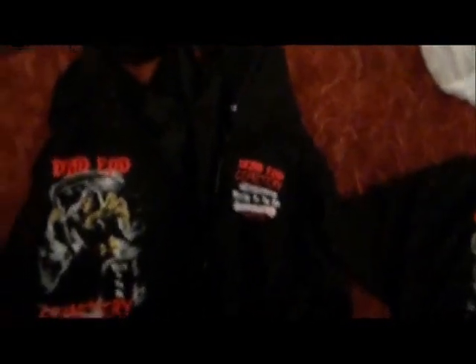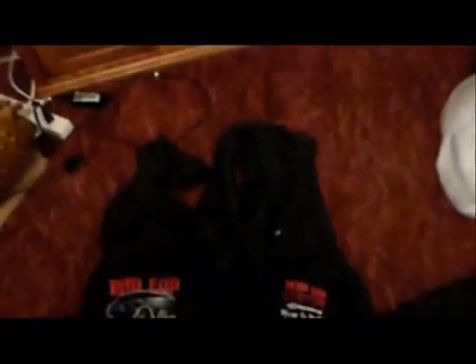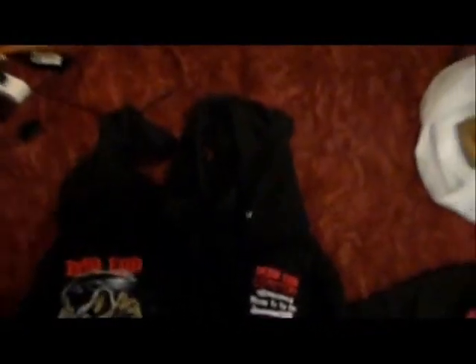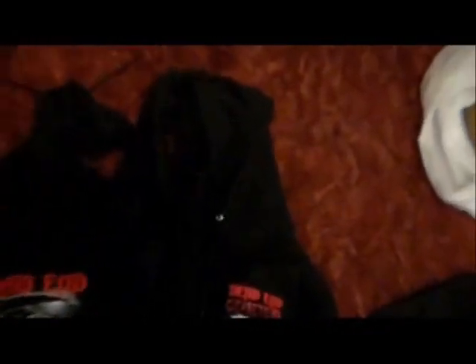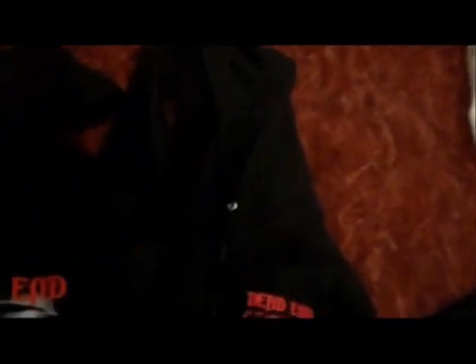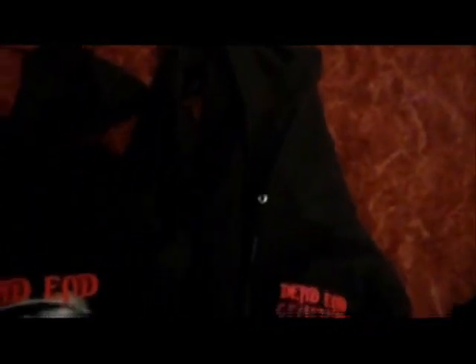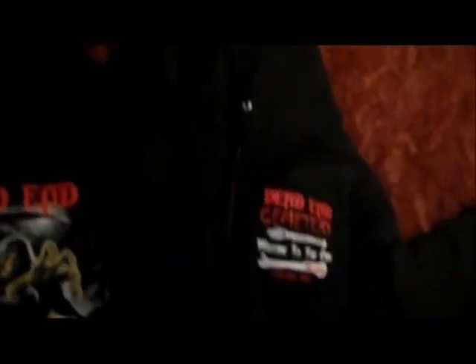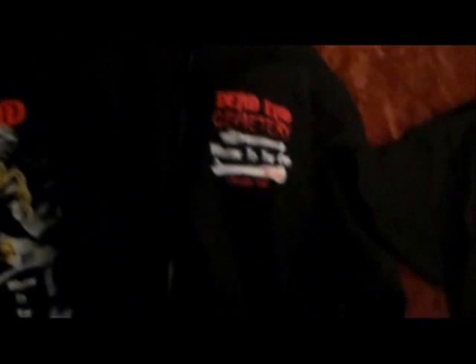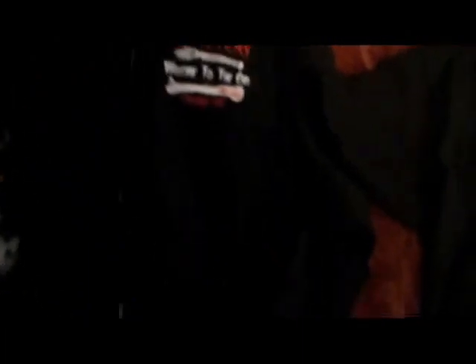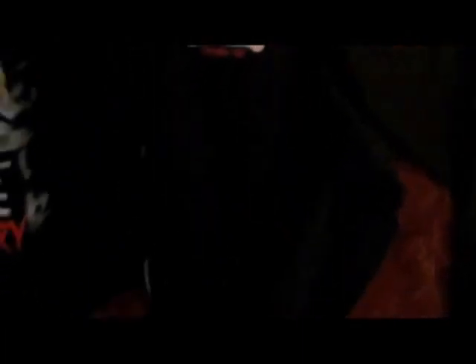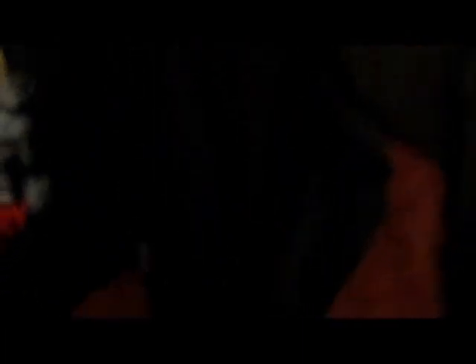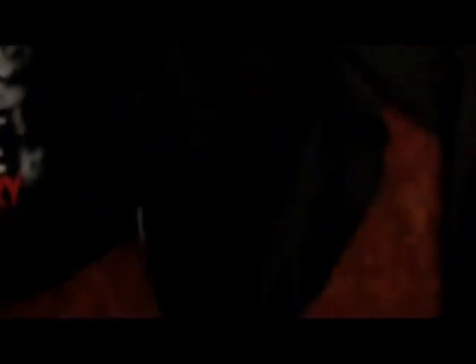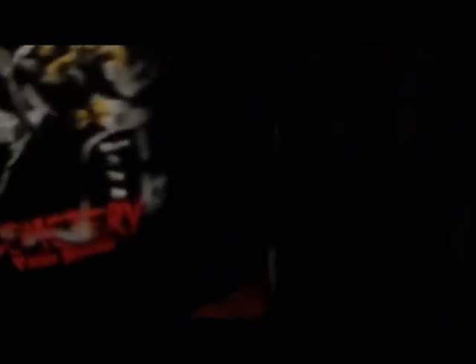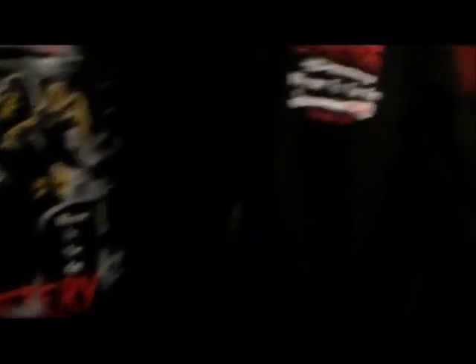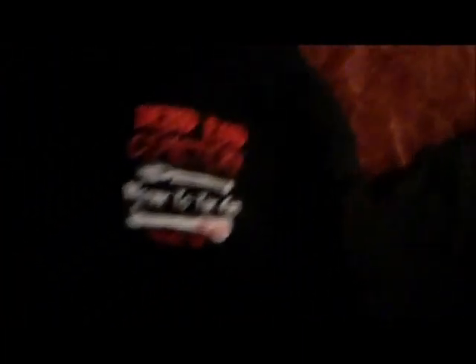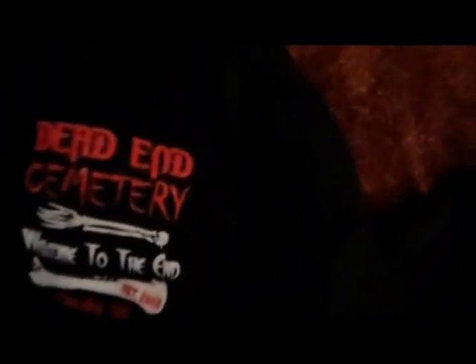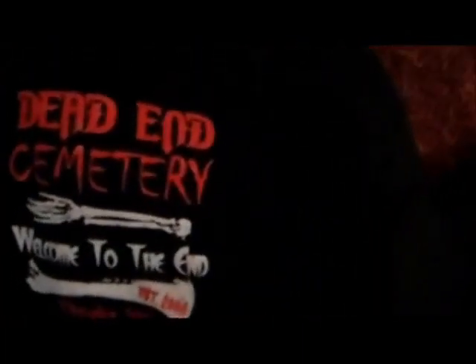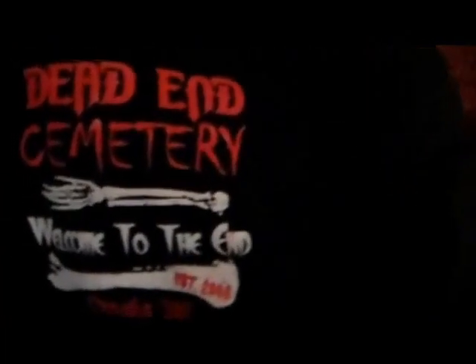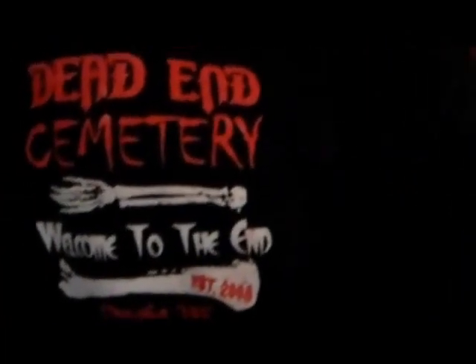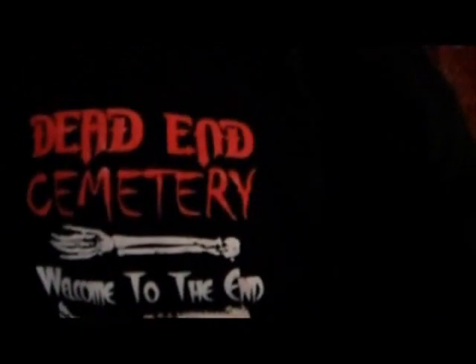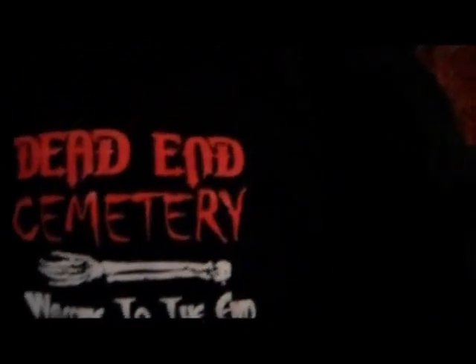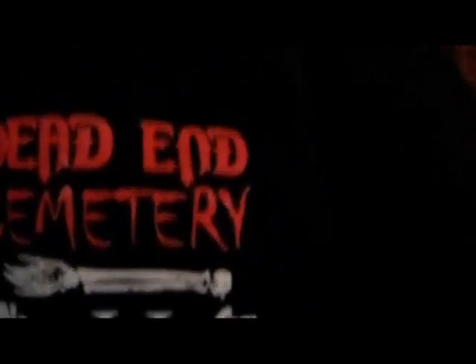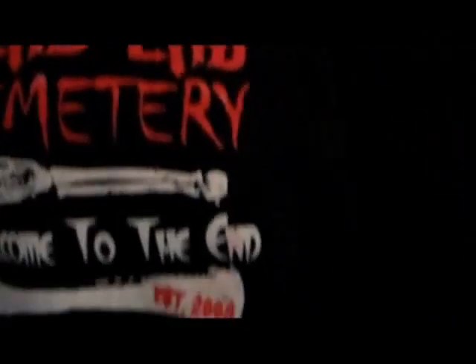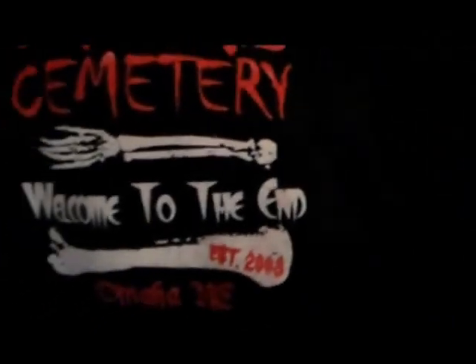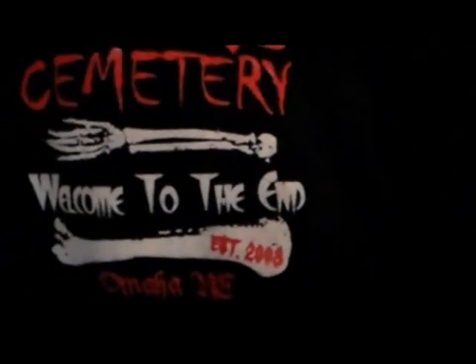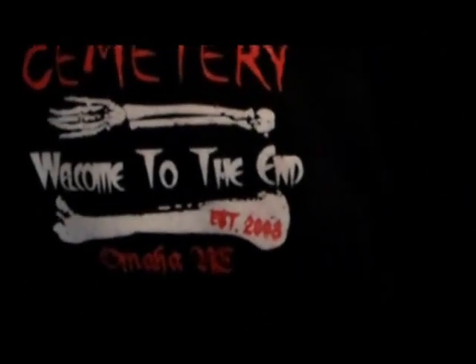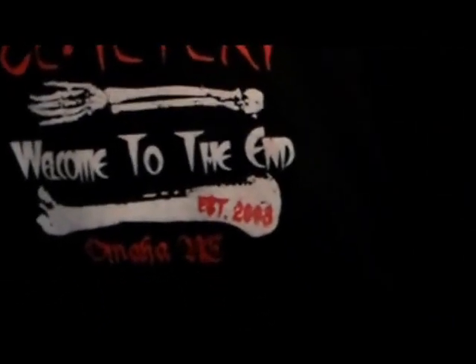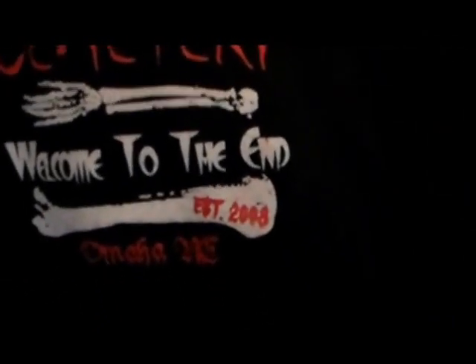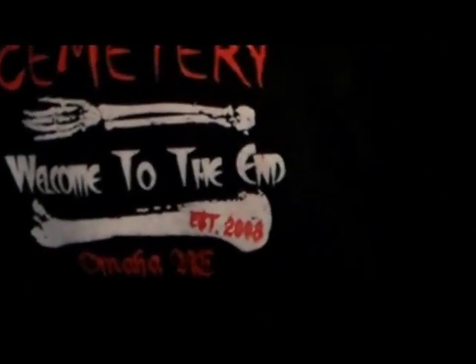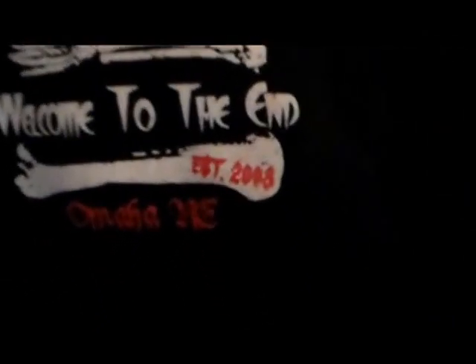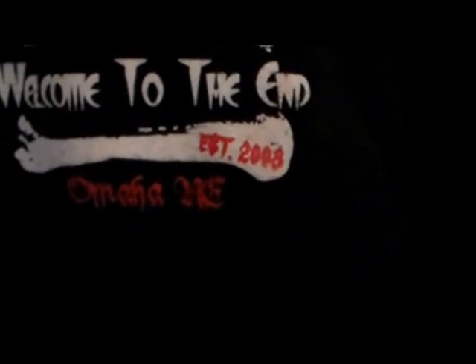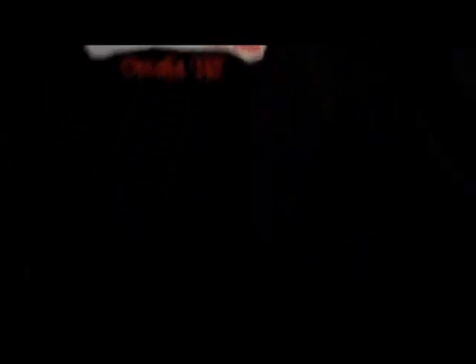Here's the sweatshirts. I got zip-up and pull-over. There's the front — Dead End Cemetery, Welcome to the End, established 2008, Omaha, Nebraska.